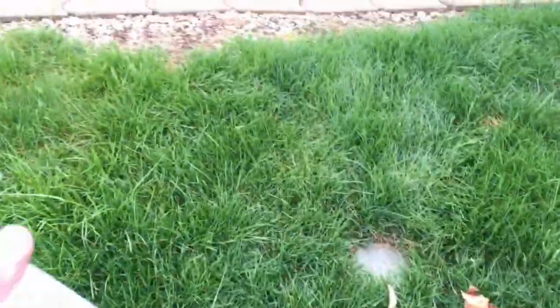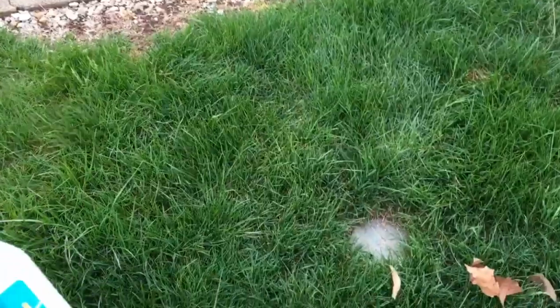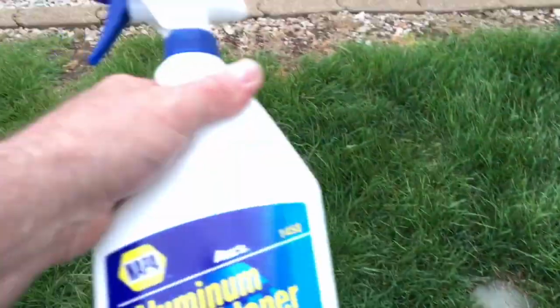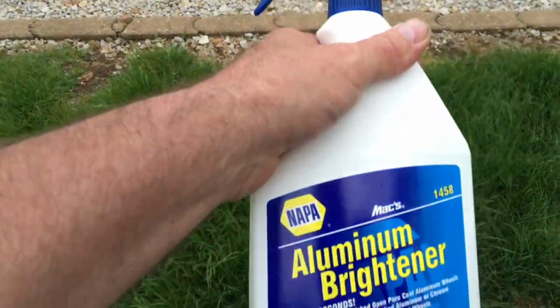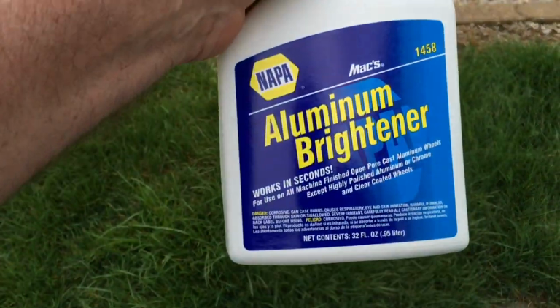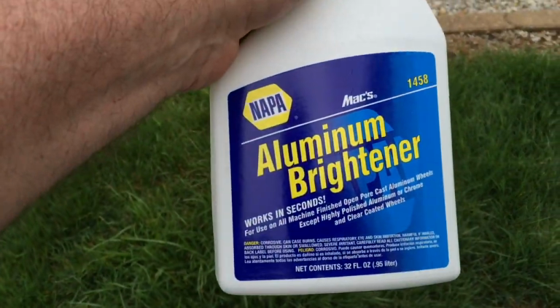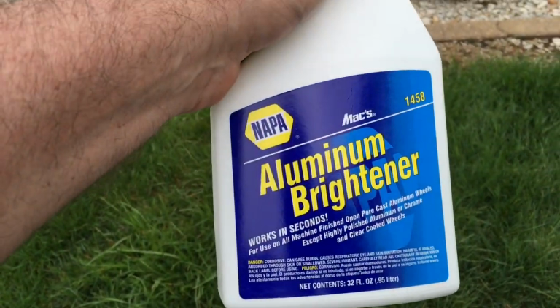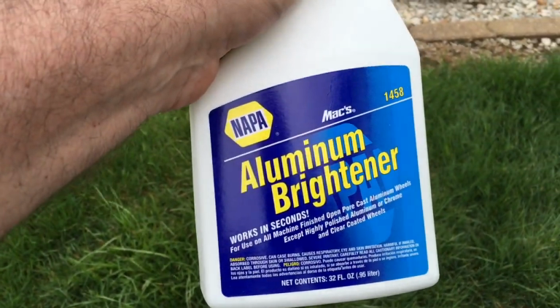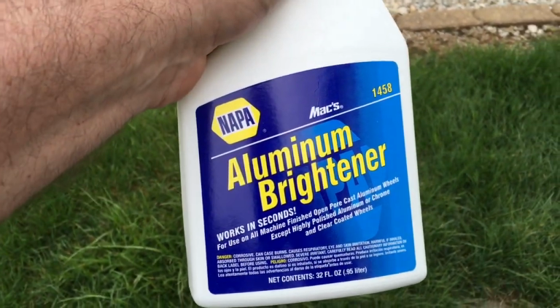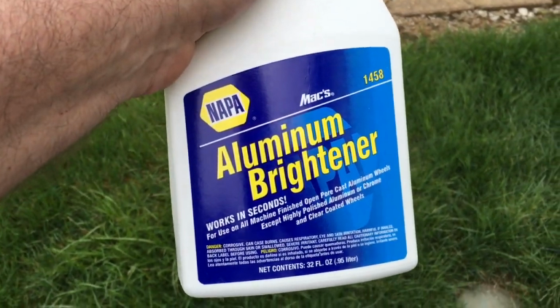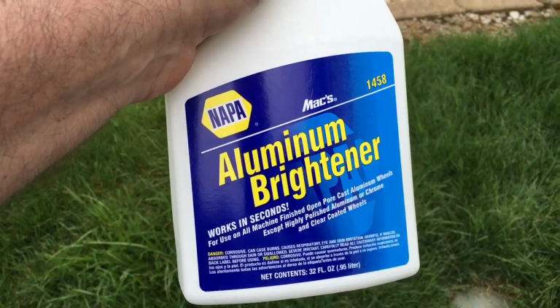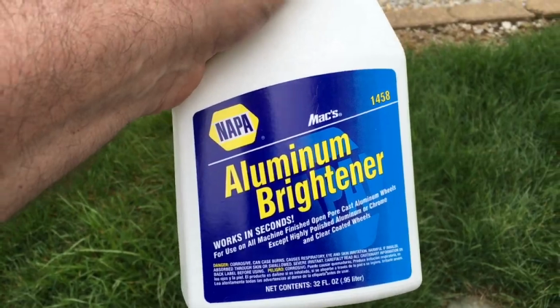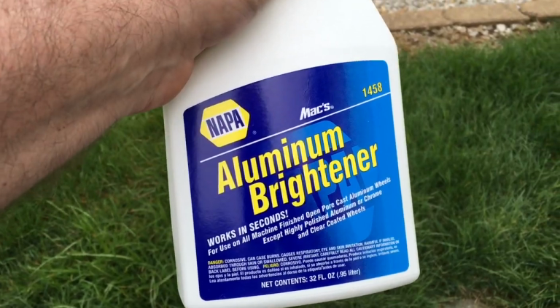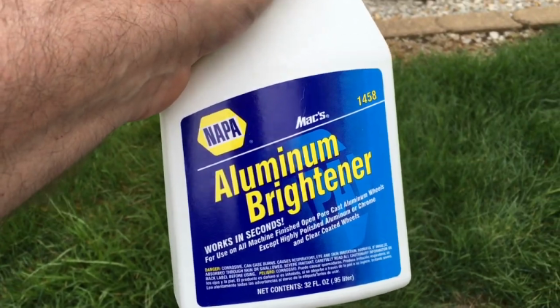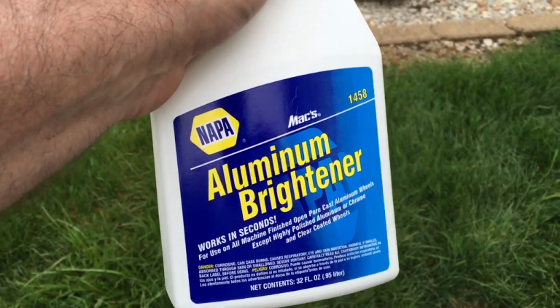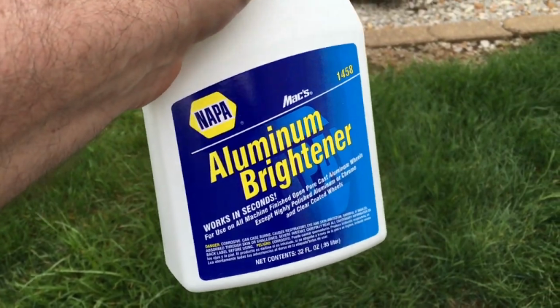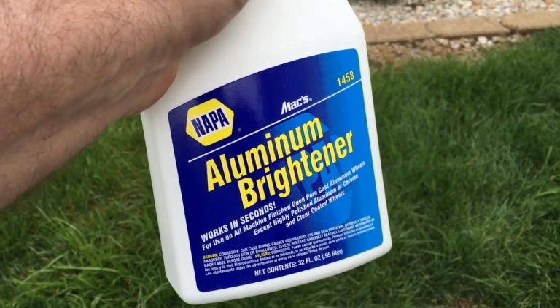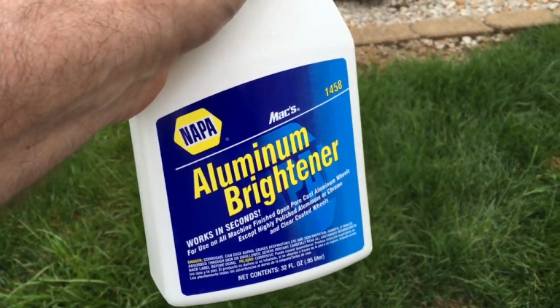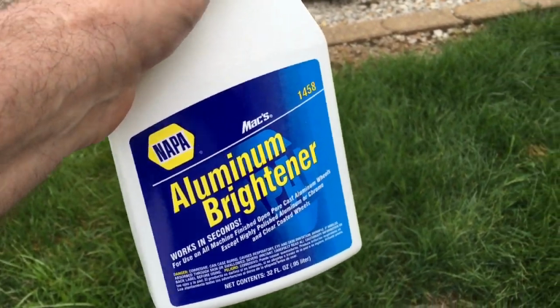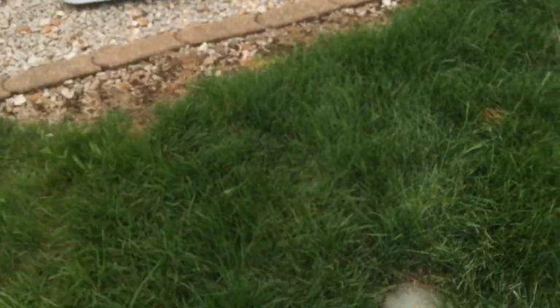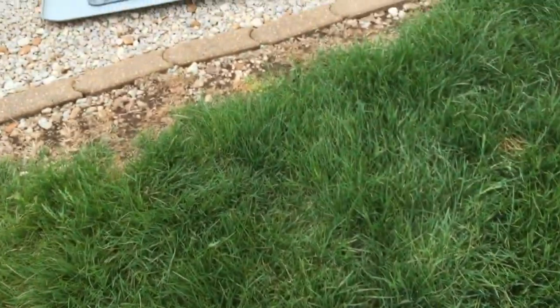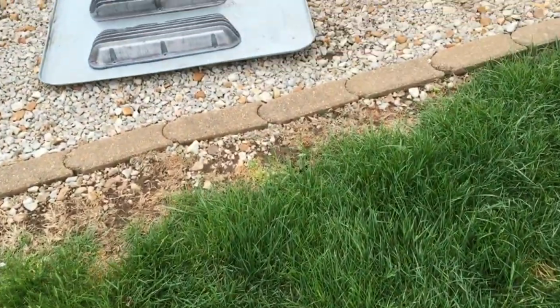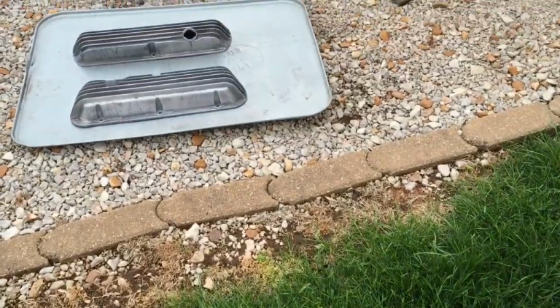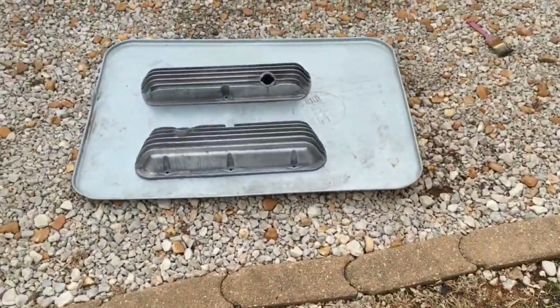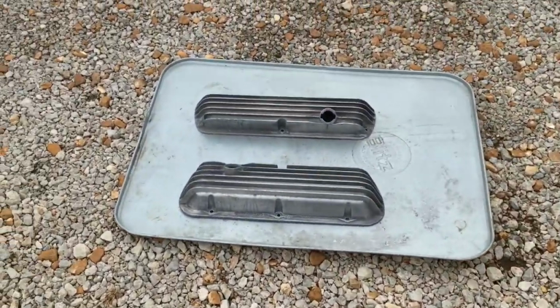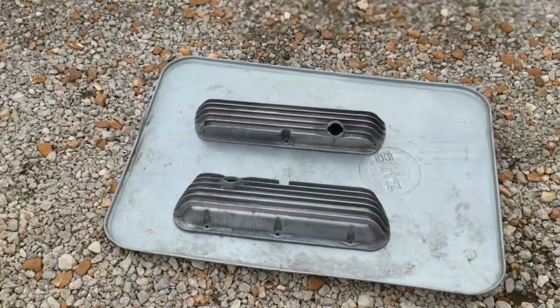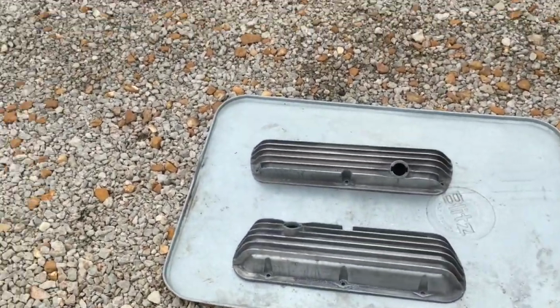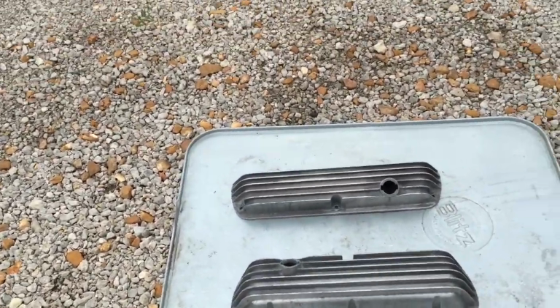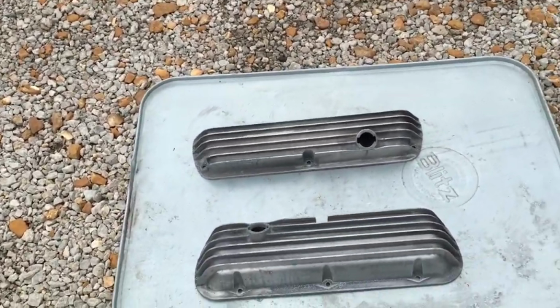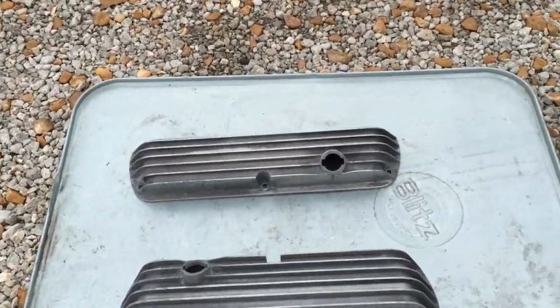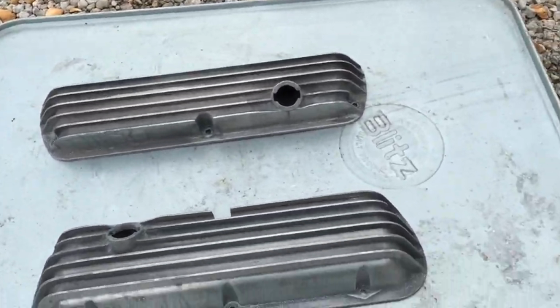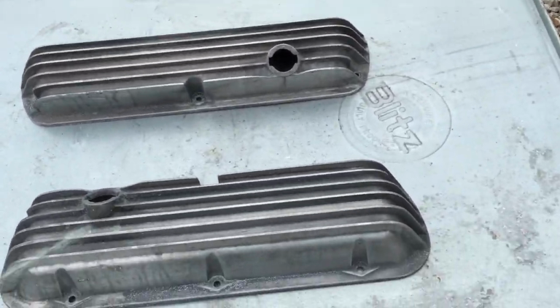Doing a little test on this Aluminum Bright from NAPA. I've used this stuff a couple, three, four years ago, maybe even longer than that. But this is what I'm going to be spraying it on — some old aluminum valve covers.